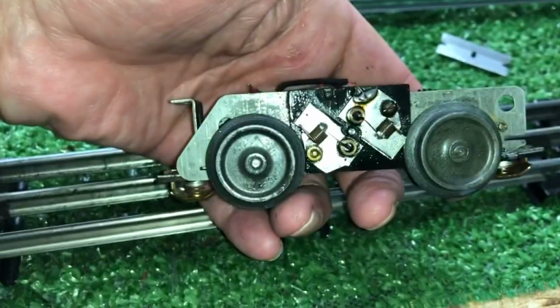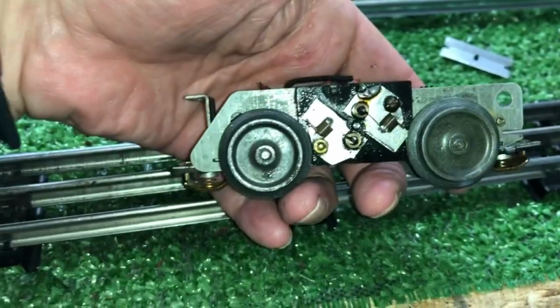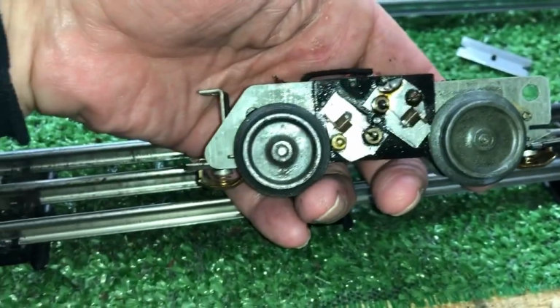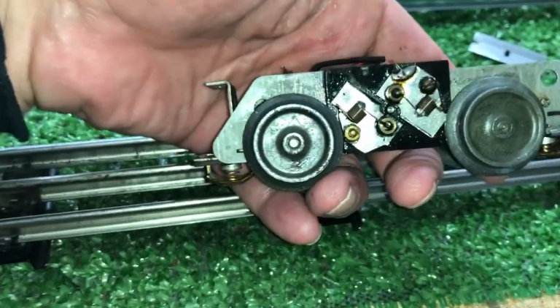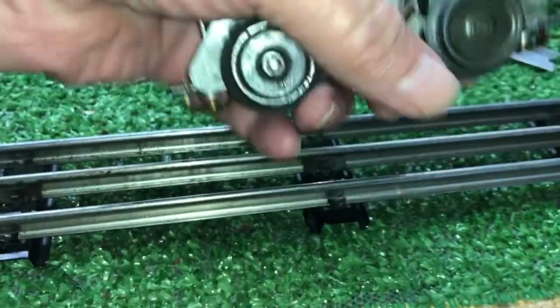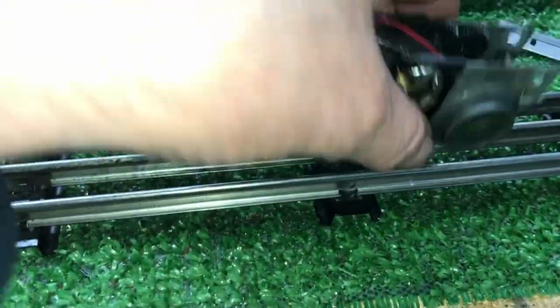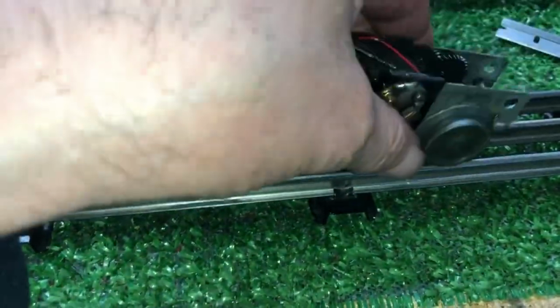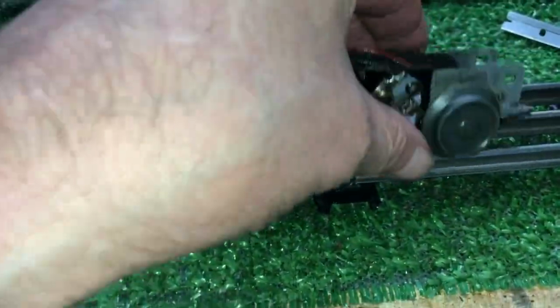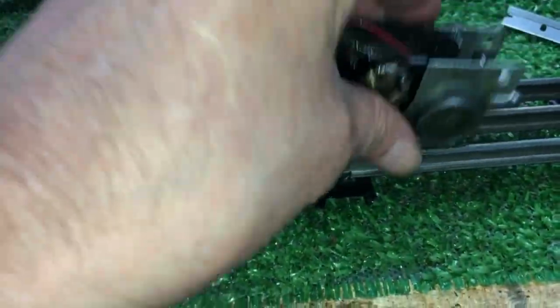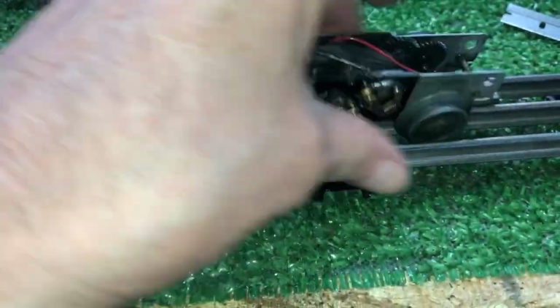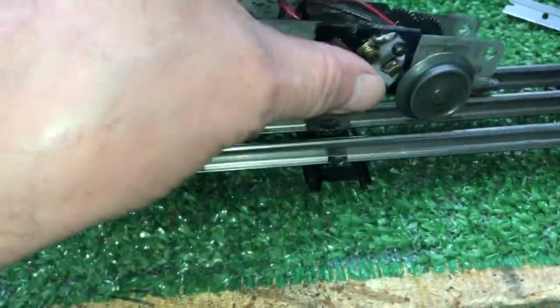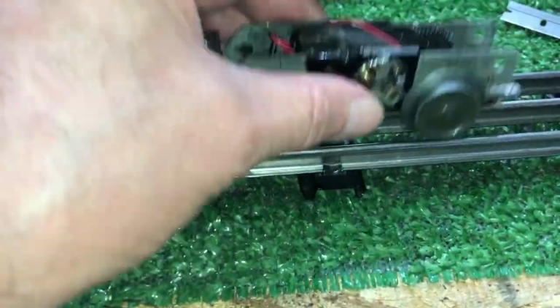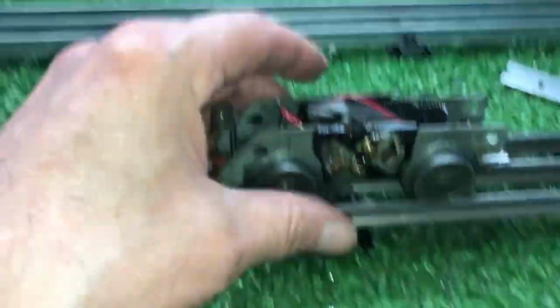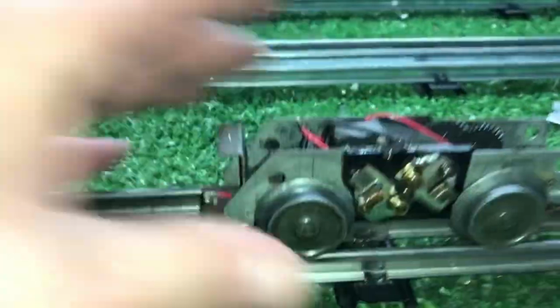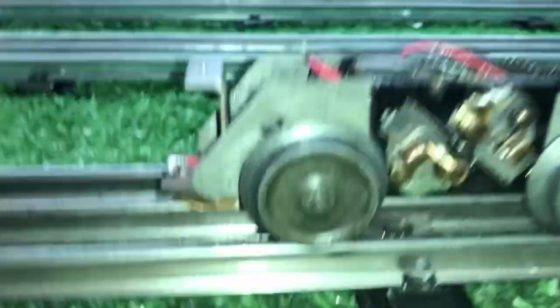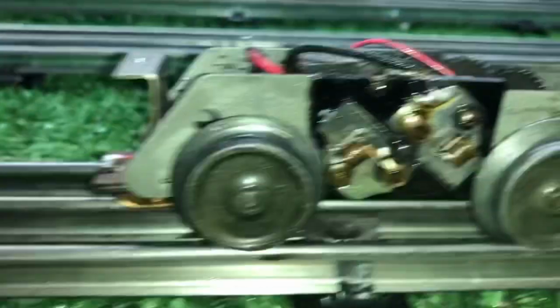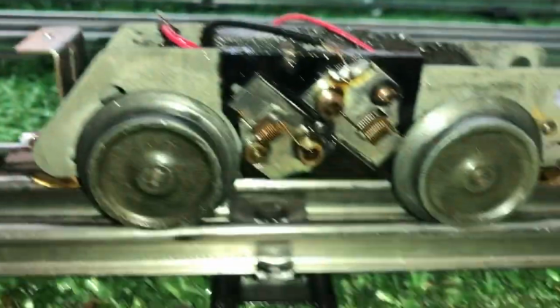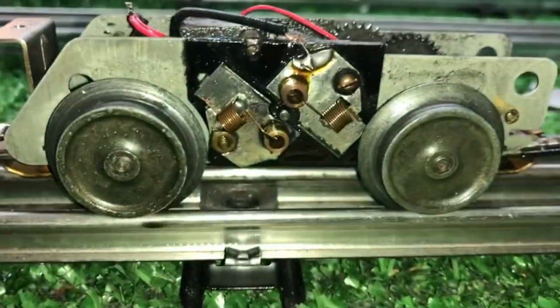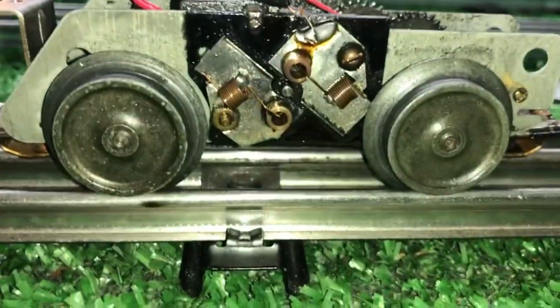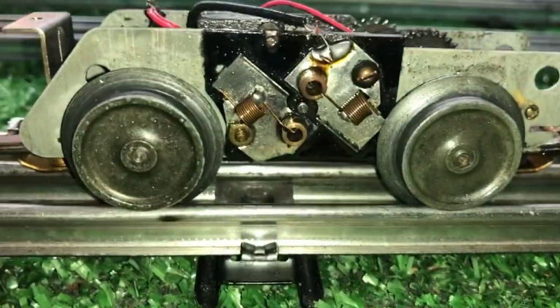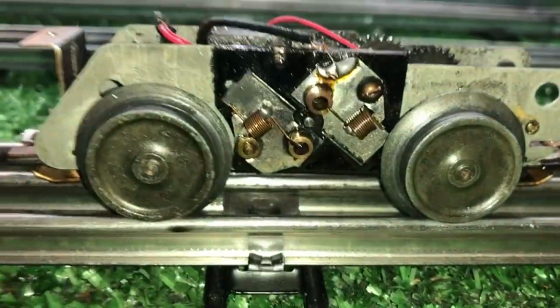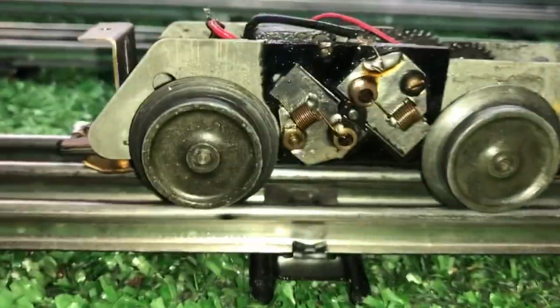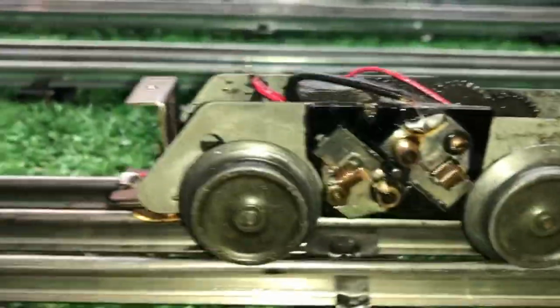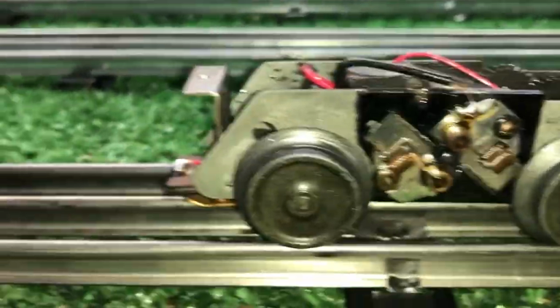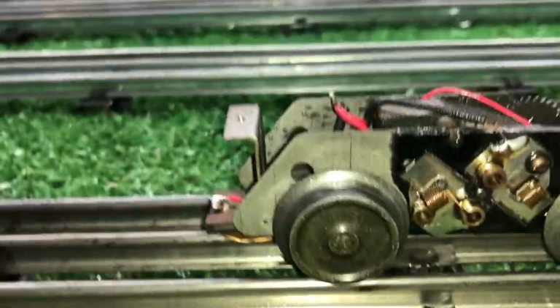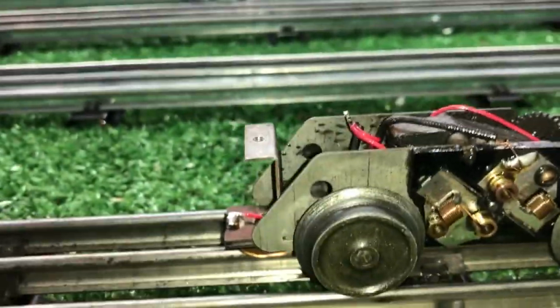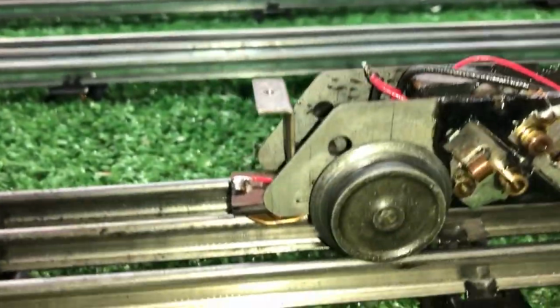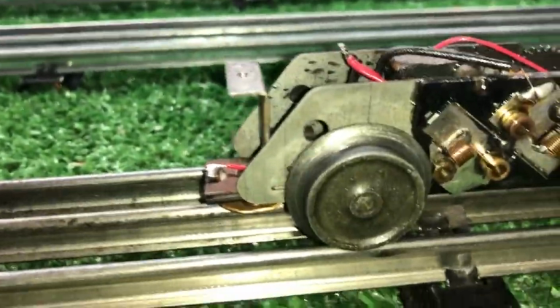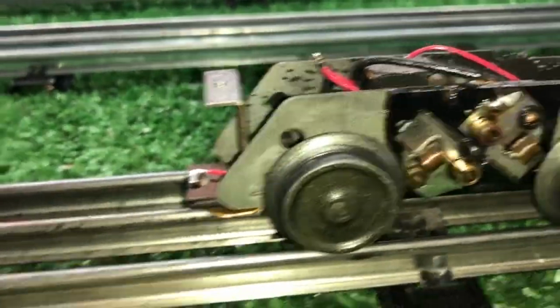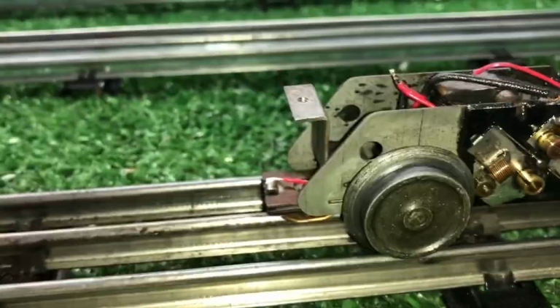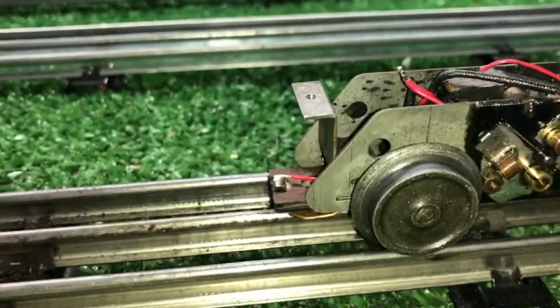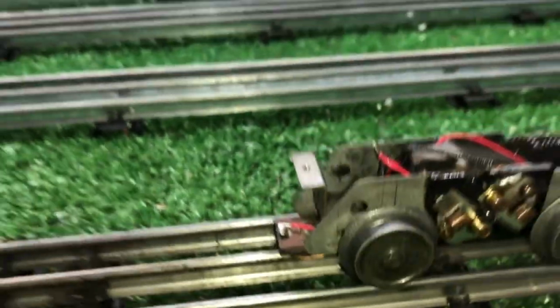As you see, this is a little, tiny, tiny motor. The brushes are about the diameter of pencil lead. That is not an exaggeration.